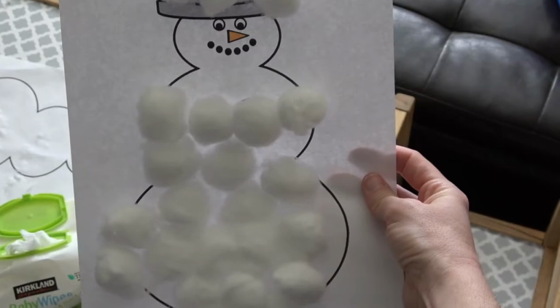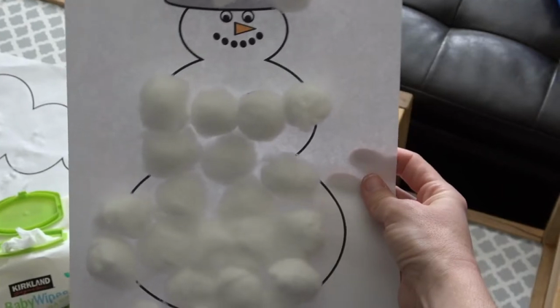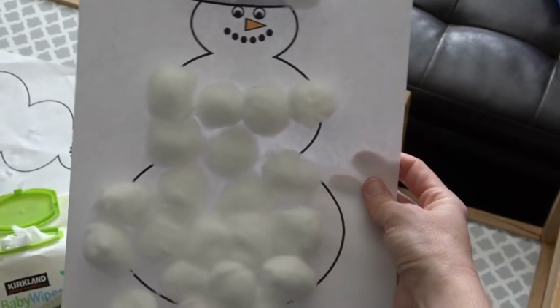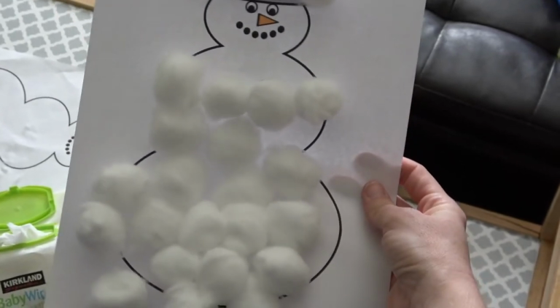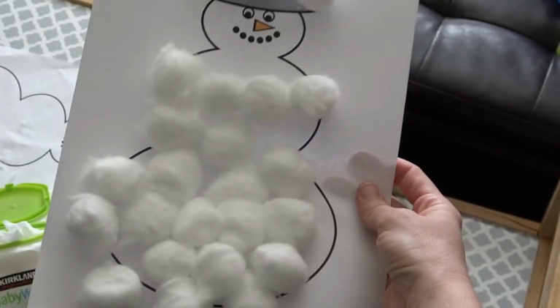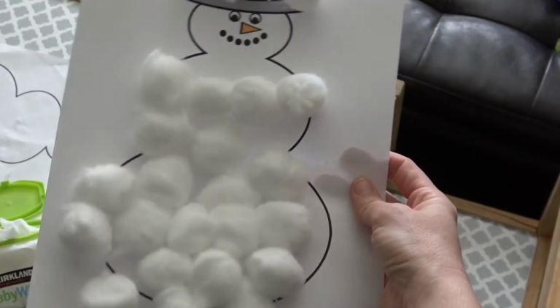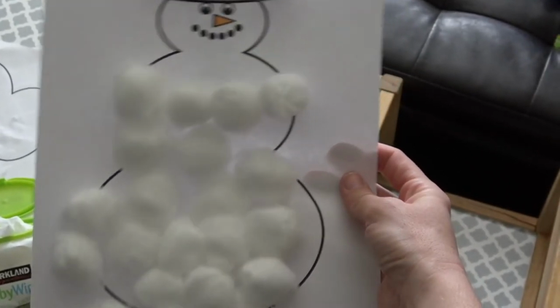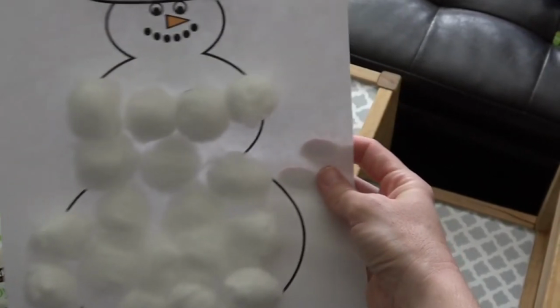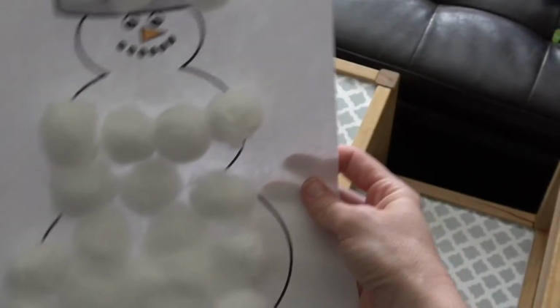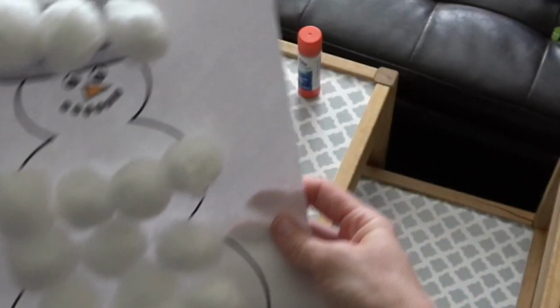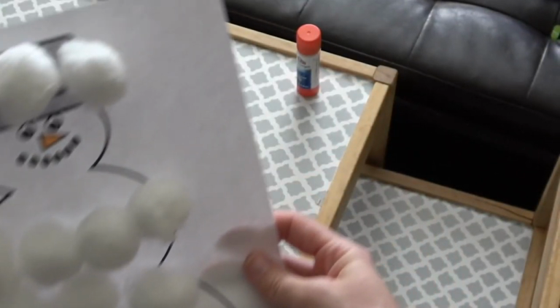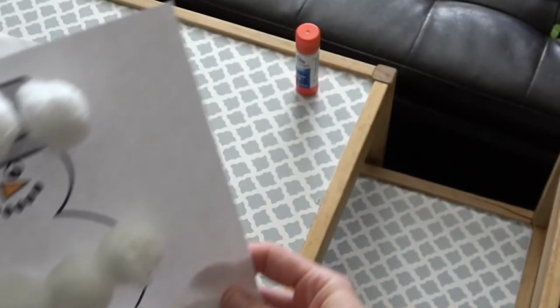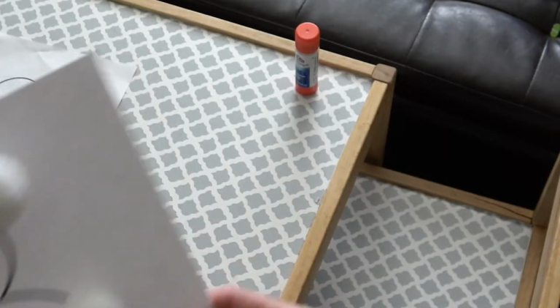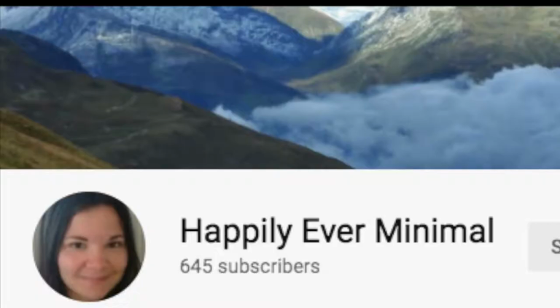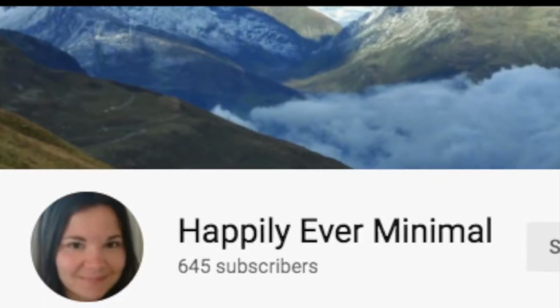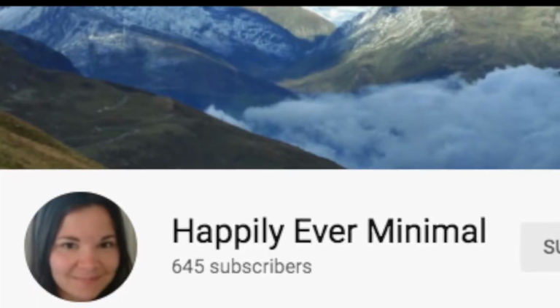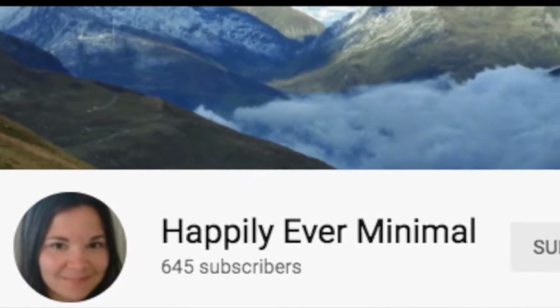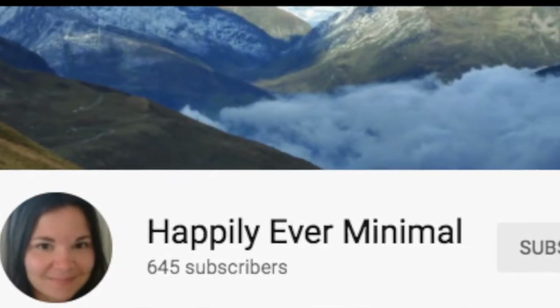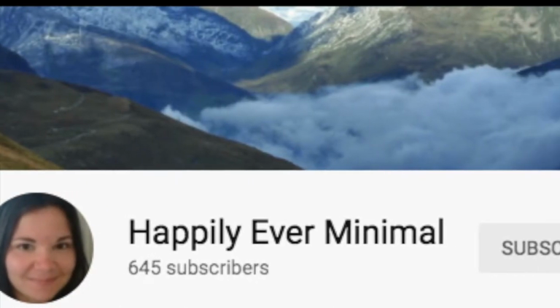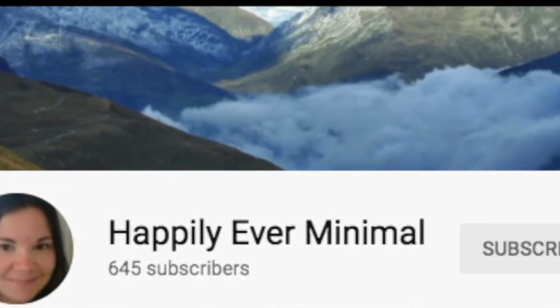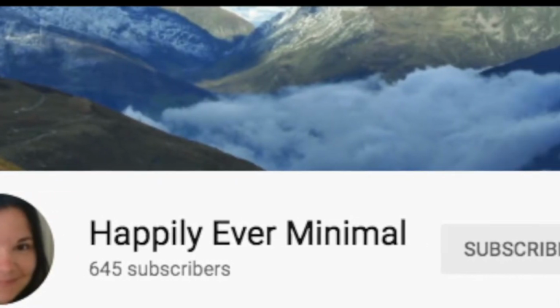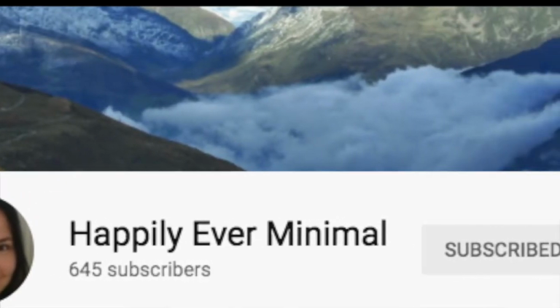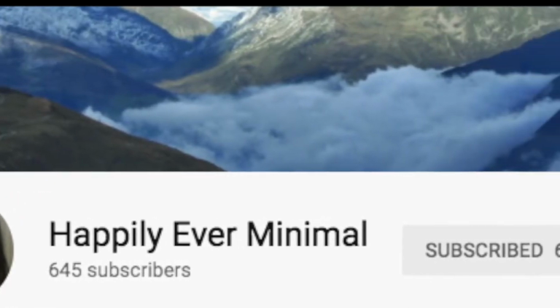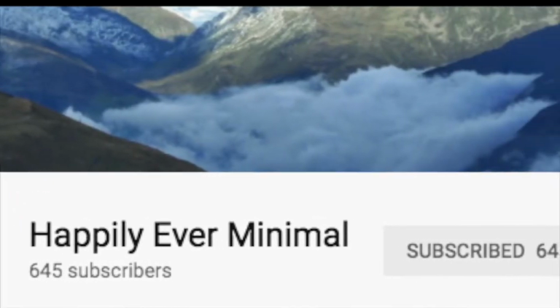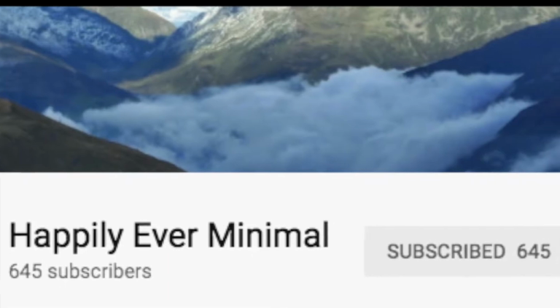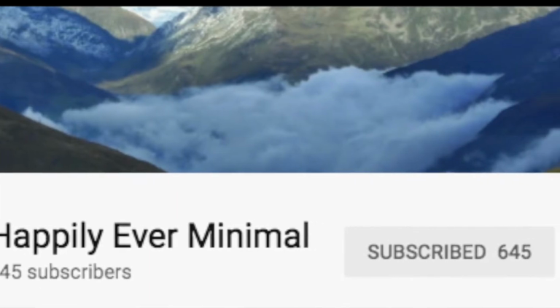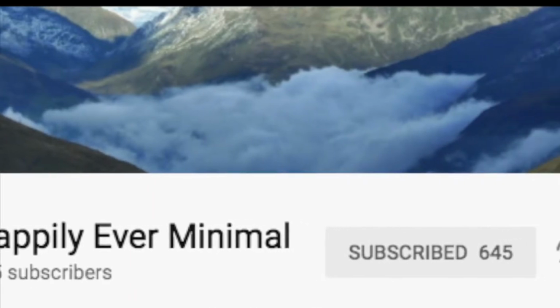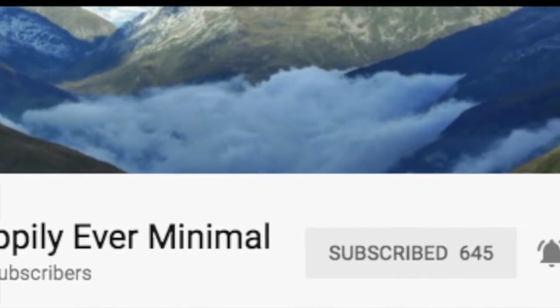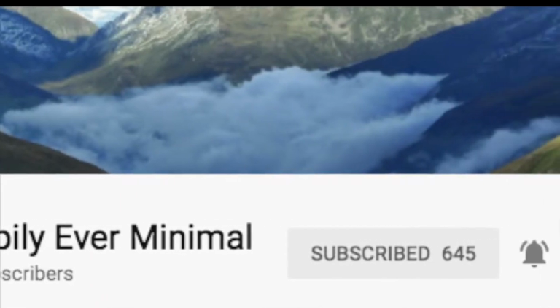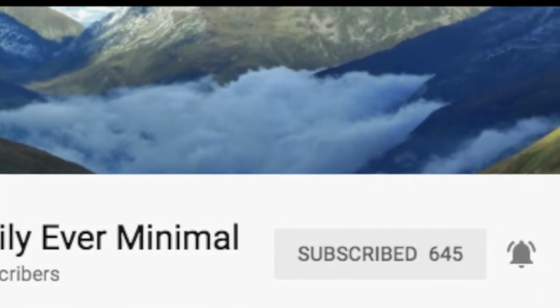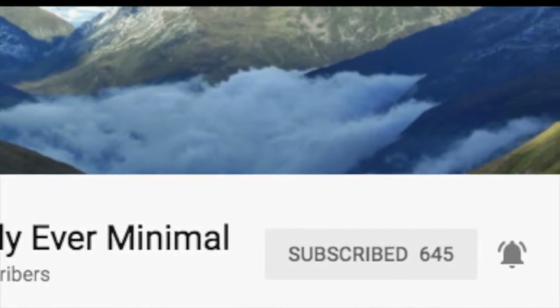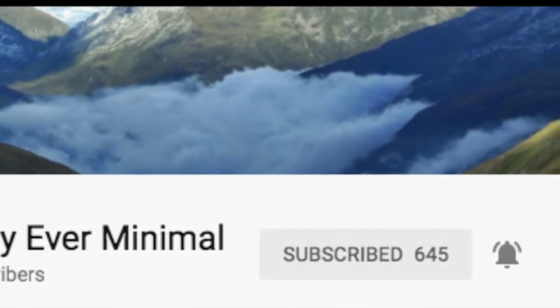All right, you guys. I really hope you enjoyed this super easy craft idea that you can do on the fly with the kiddos. Make sure to stop over to Leisha's channel — you are going to love it, you guys. Subscribe, let her know that I sent you and check out her craft video.